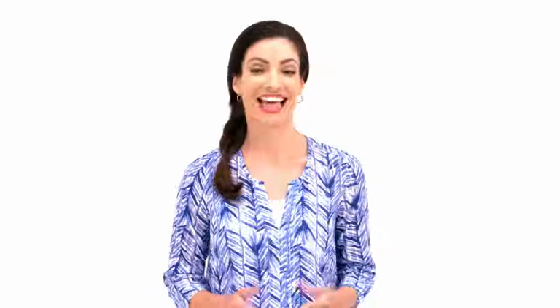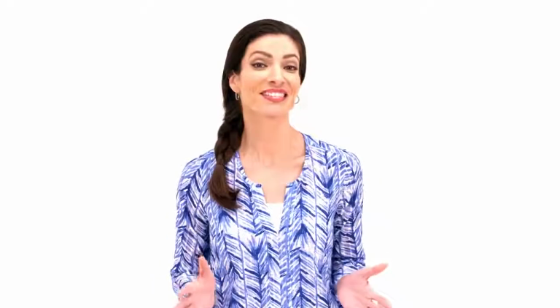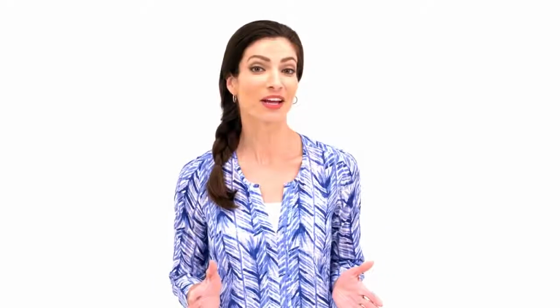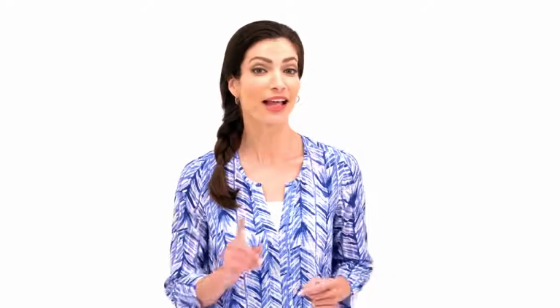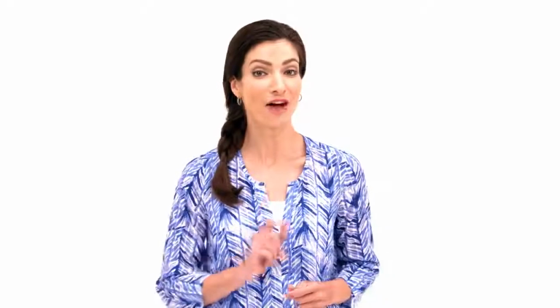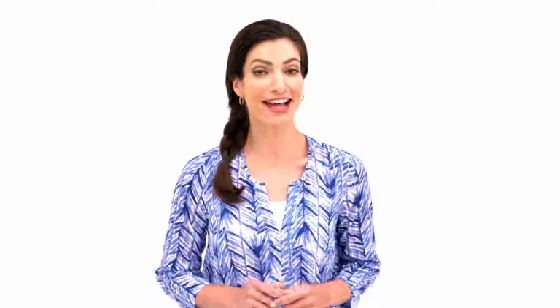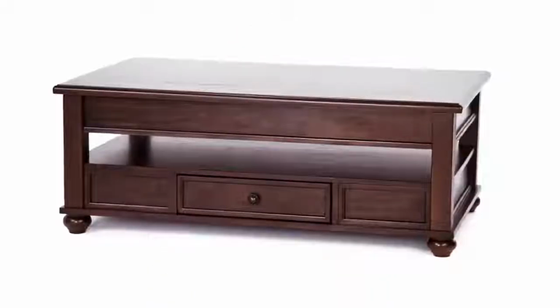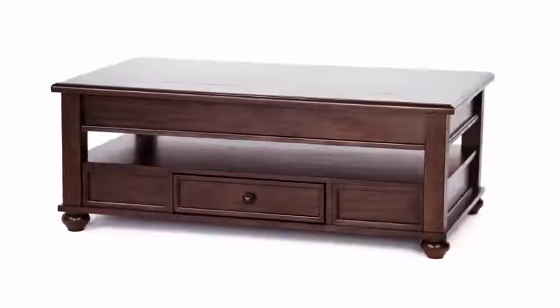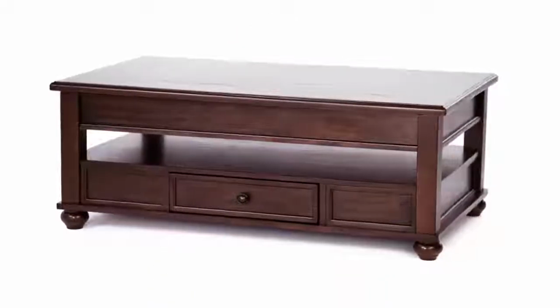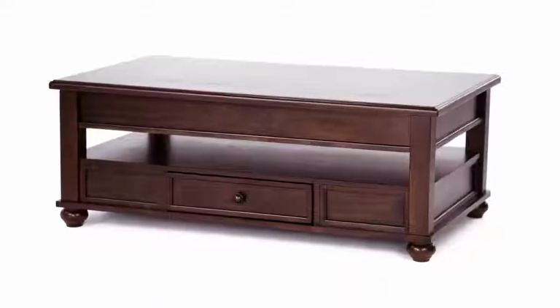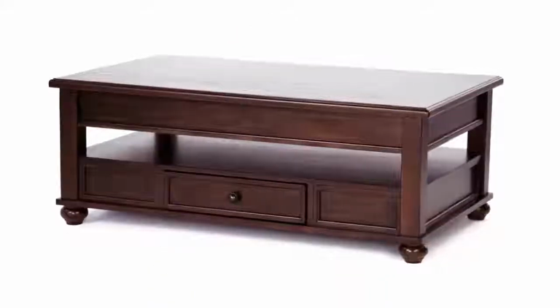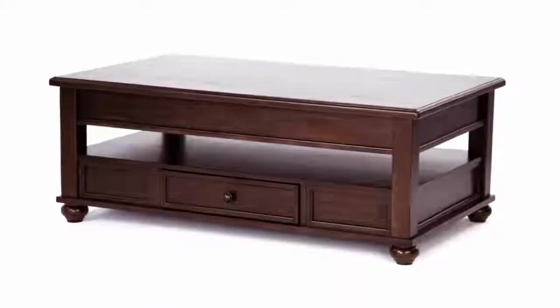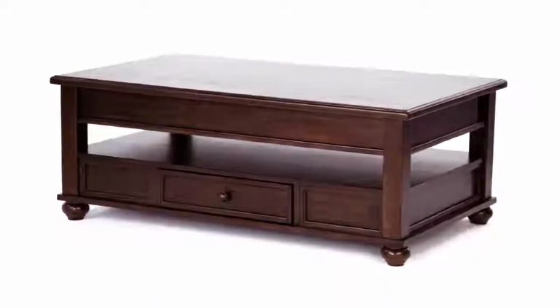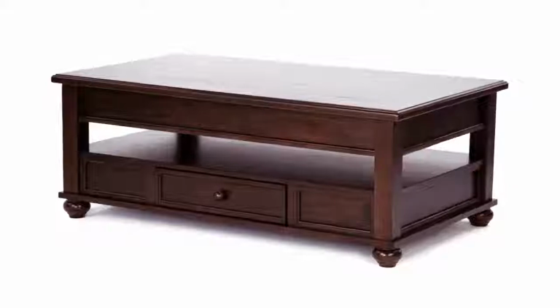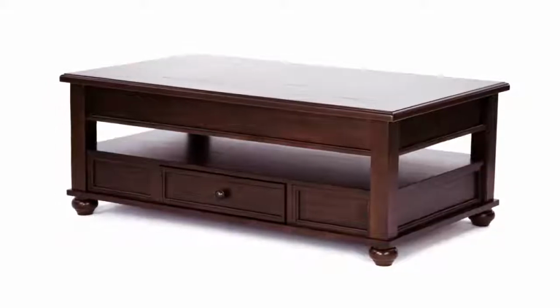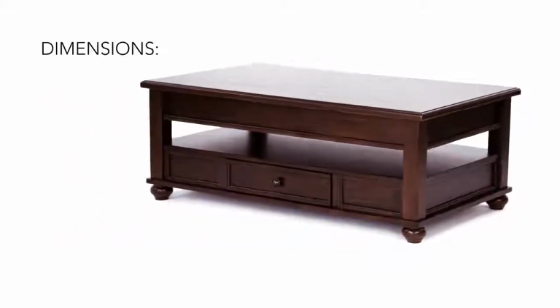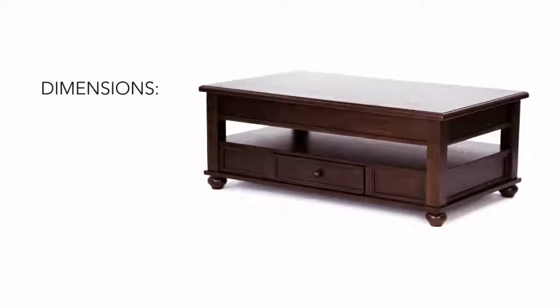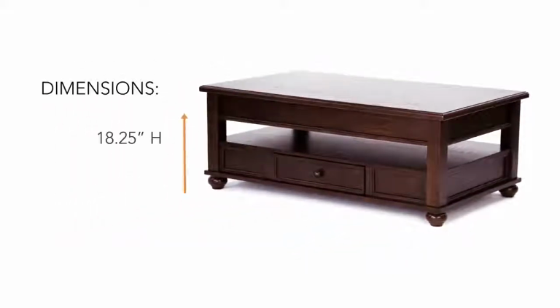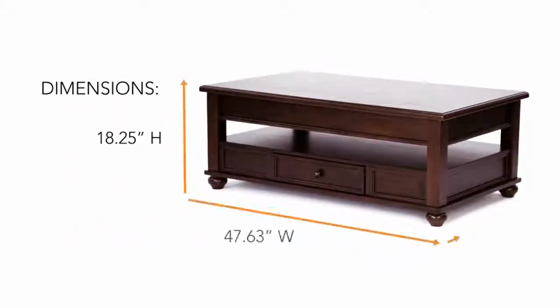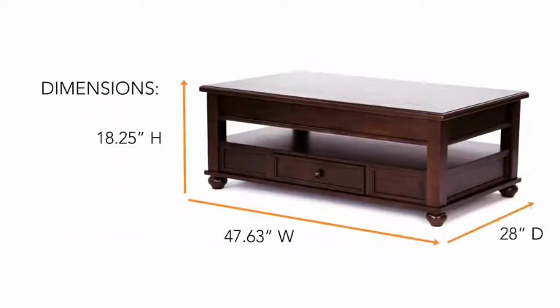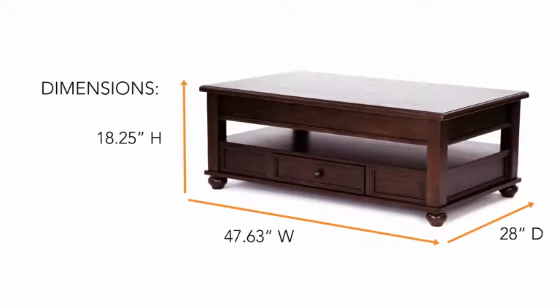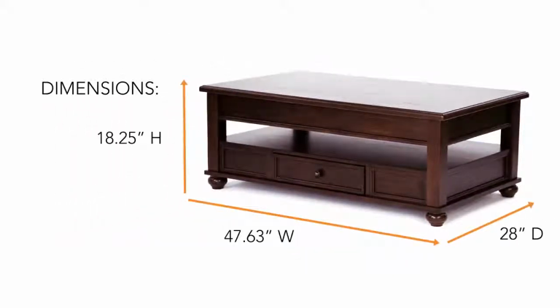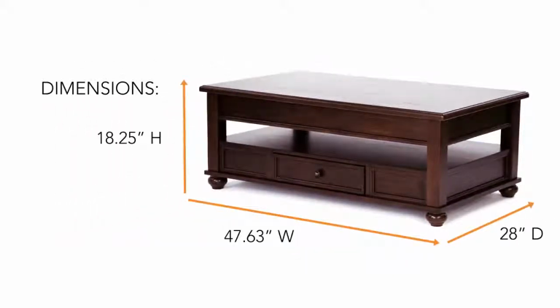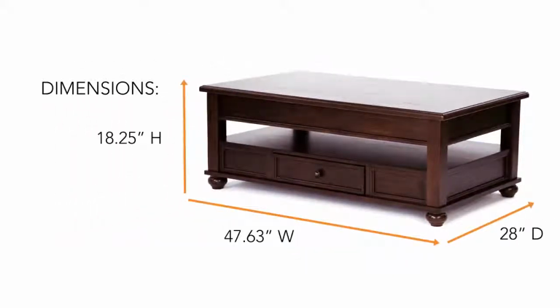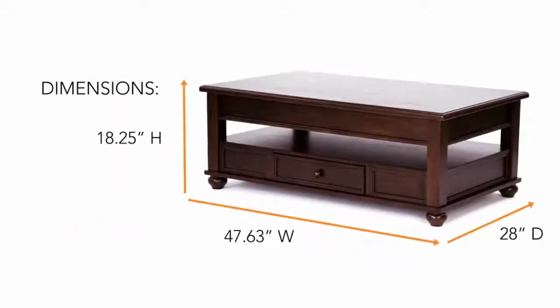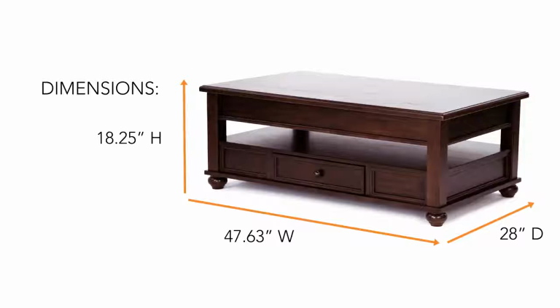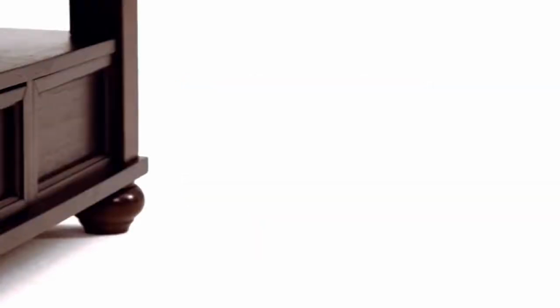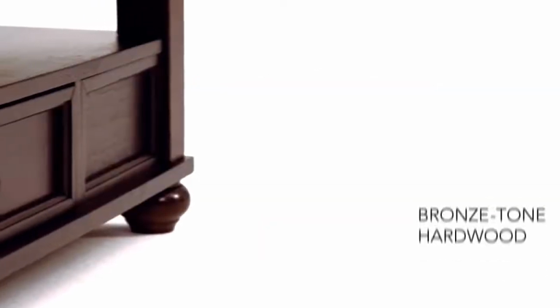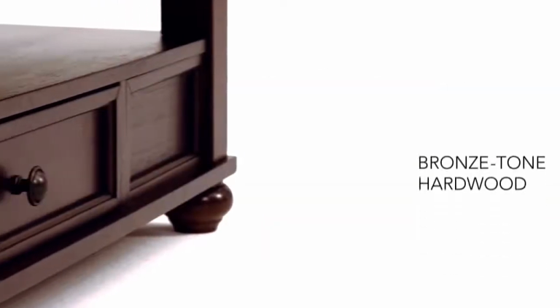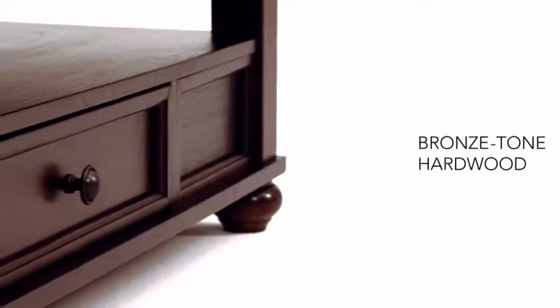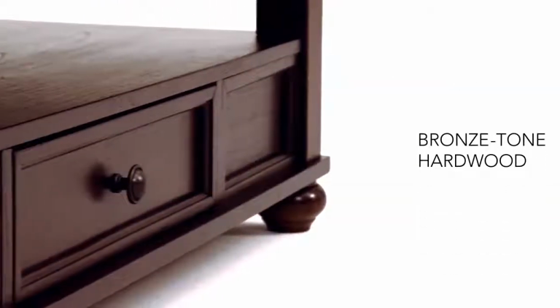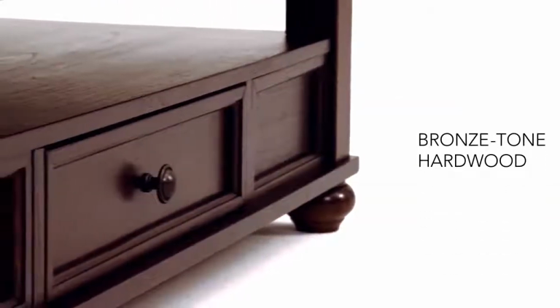There's nothing quite like a thoughtful design that hits all the right notes. Like this traditional lift-top table, it's appealing in so many ways.